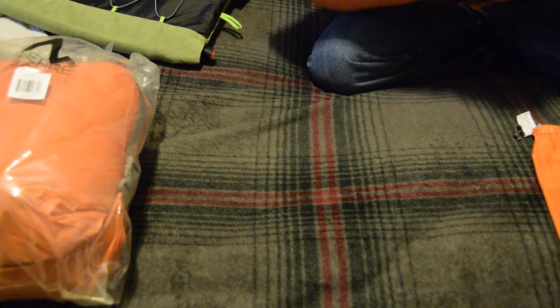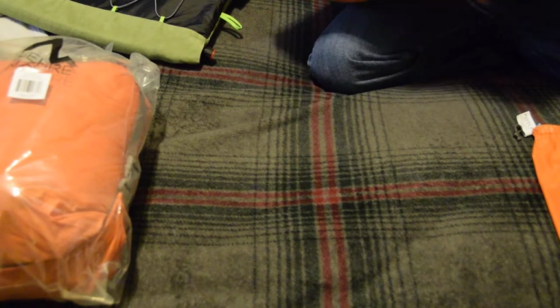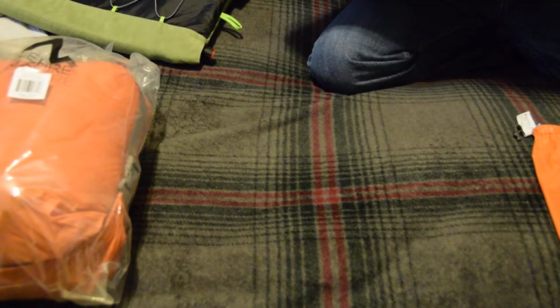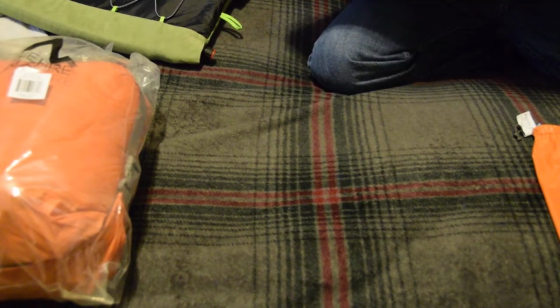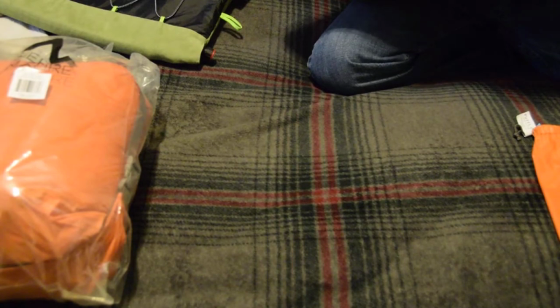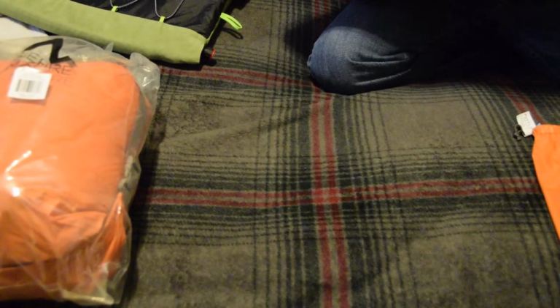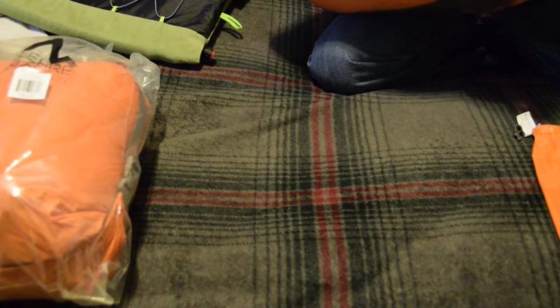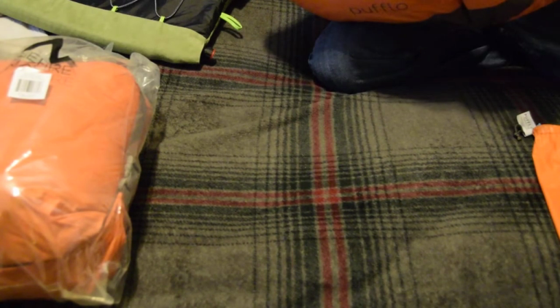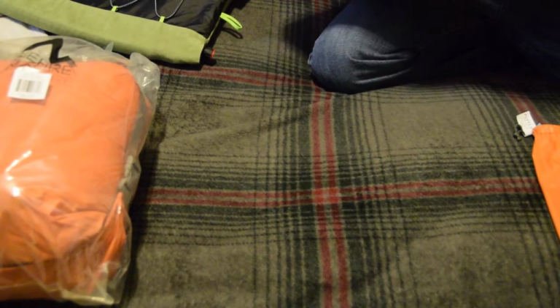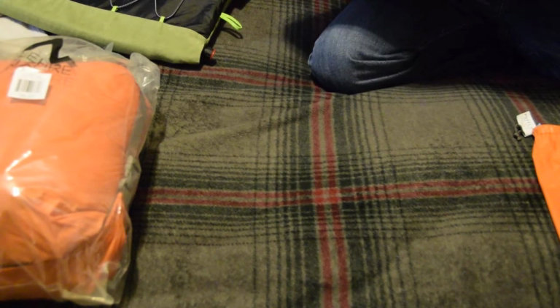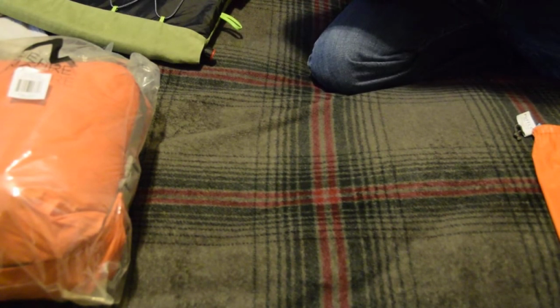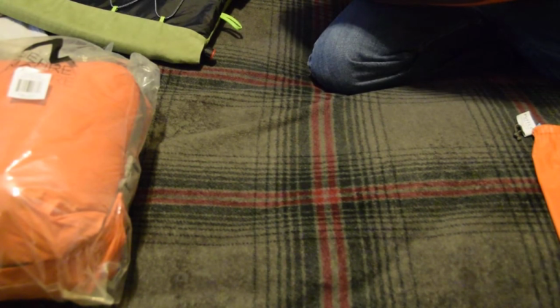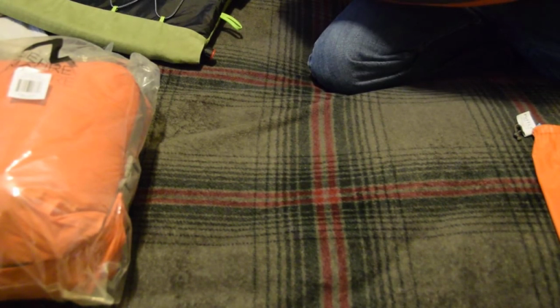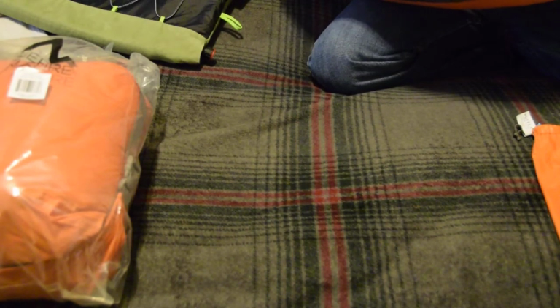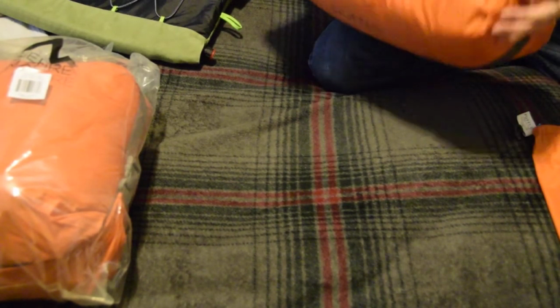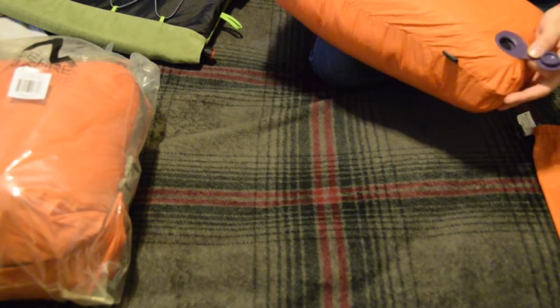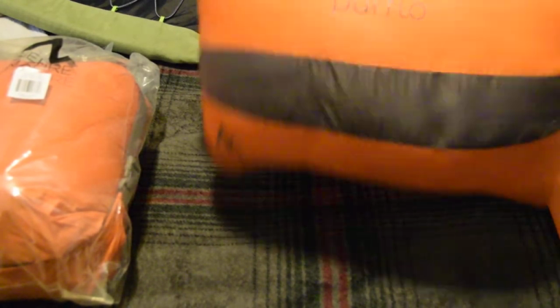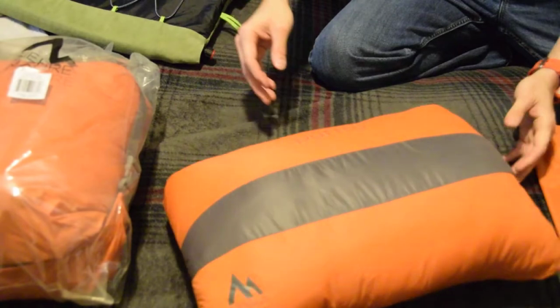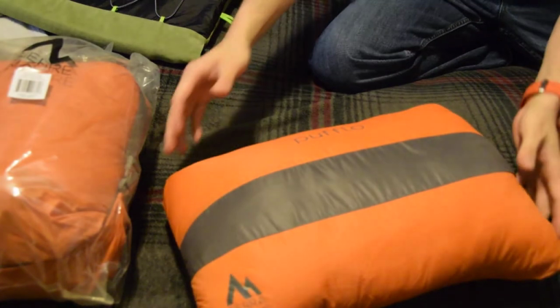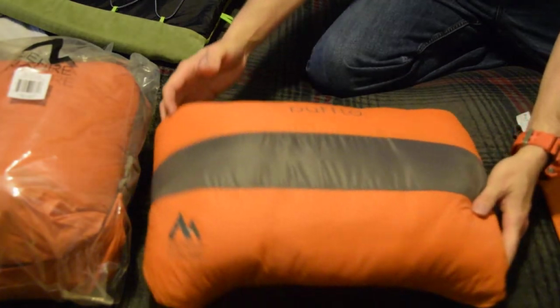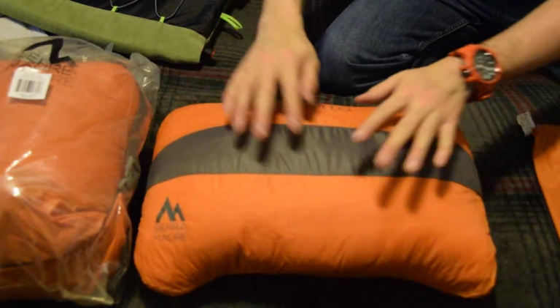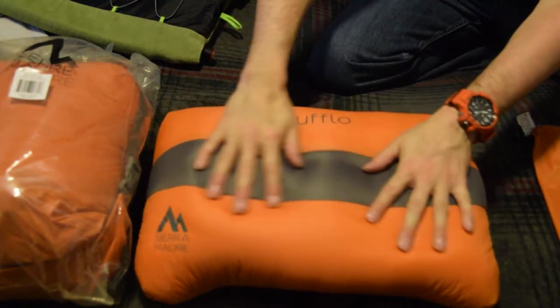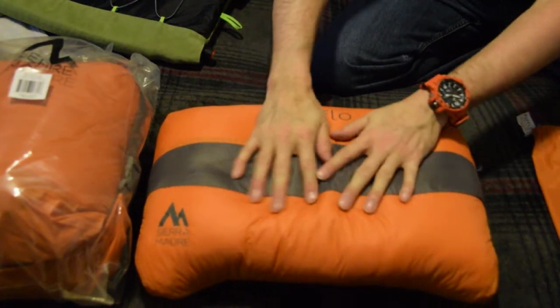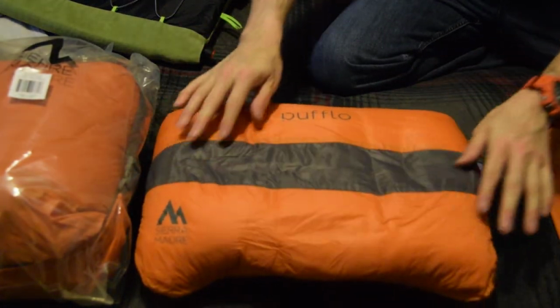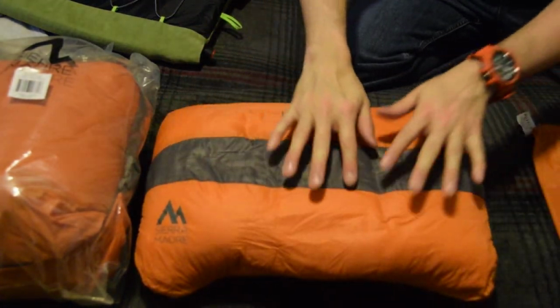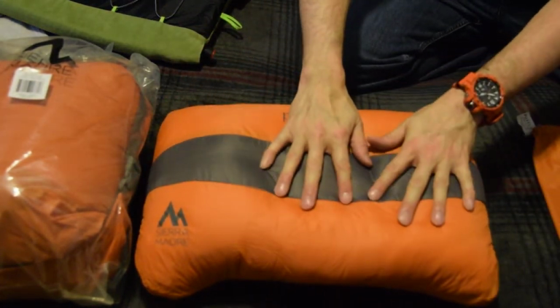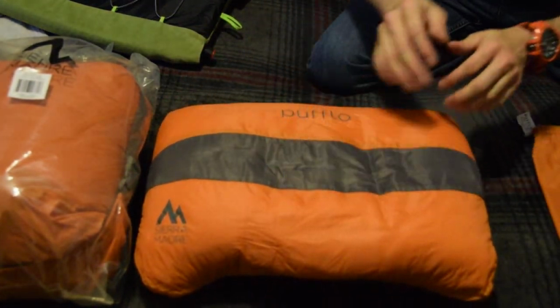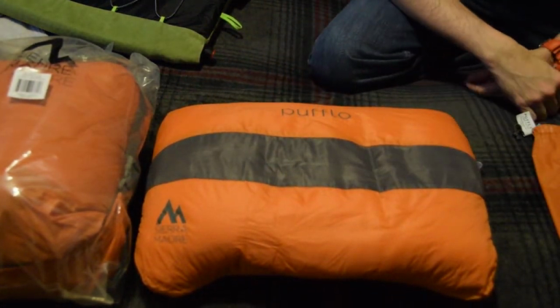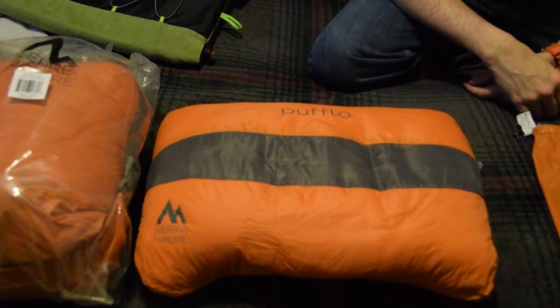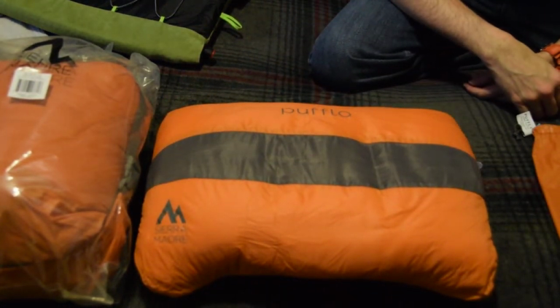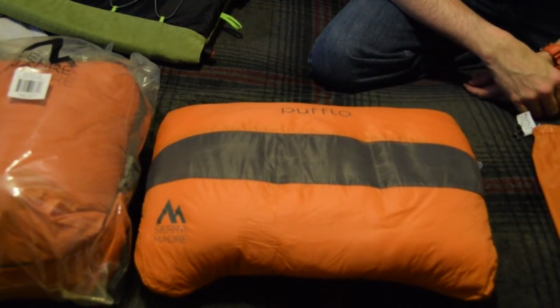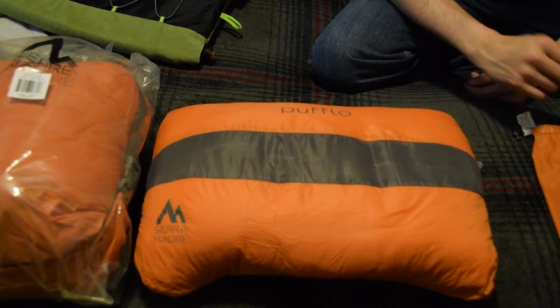One, two, three — it's completely blown up. That's probably way too much air, so you have to push some out to get it to be a little bit more comfortable.